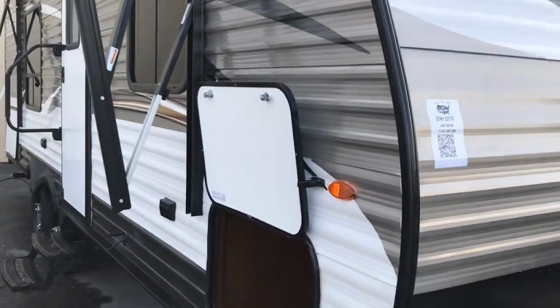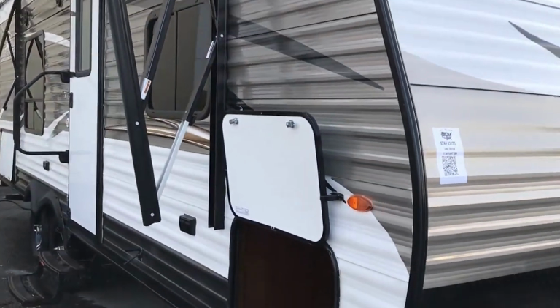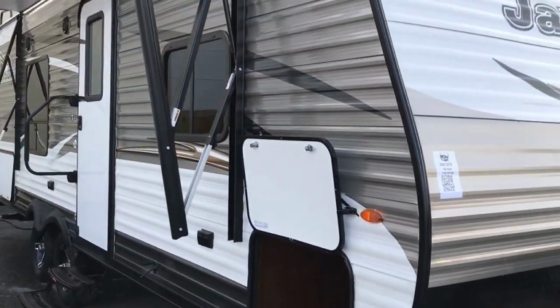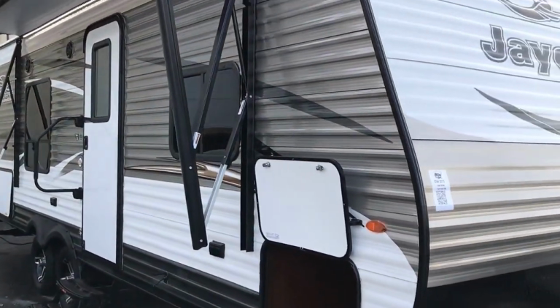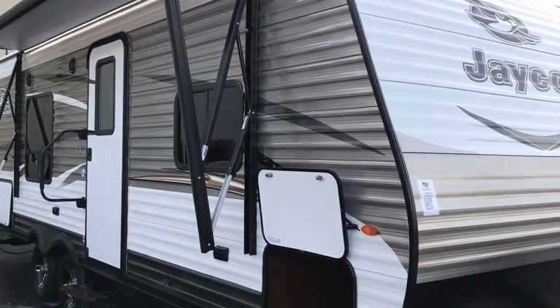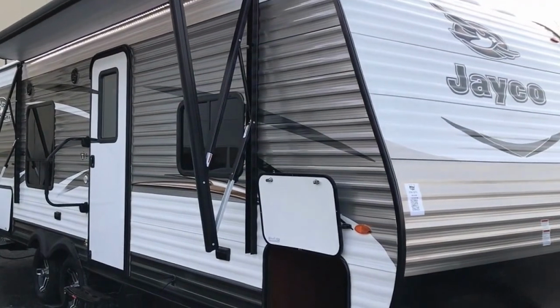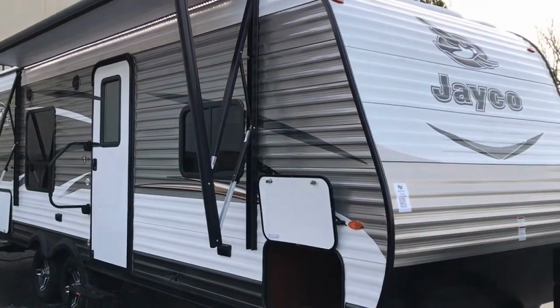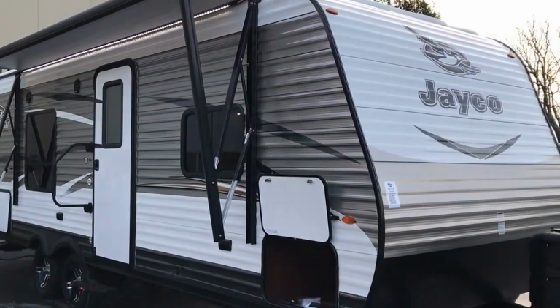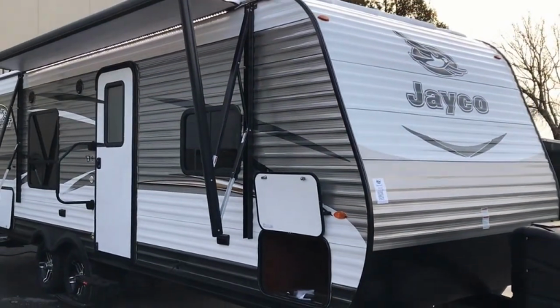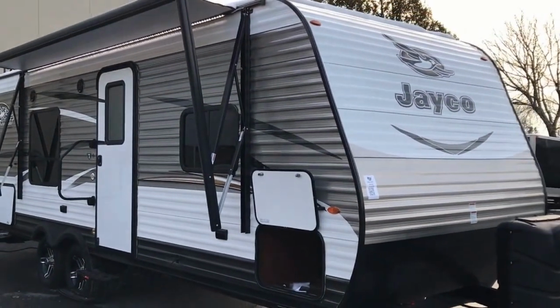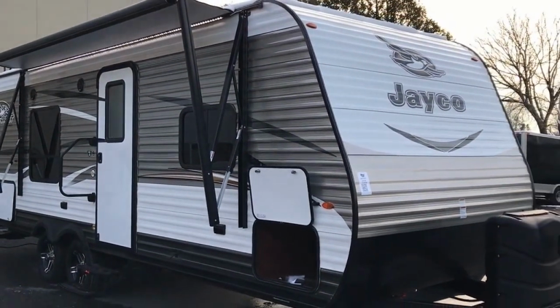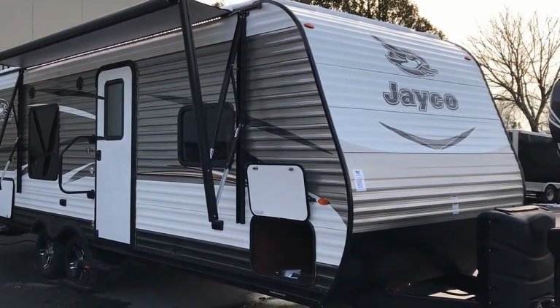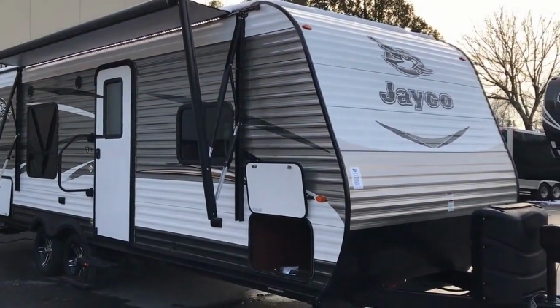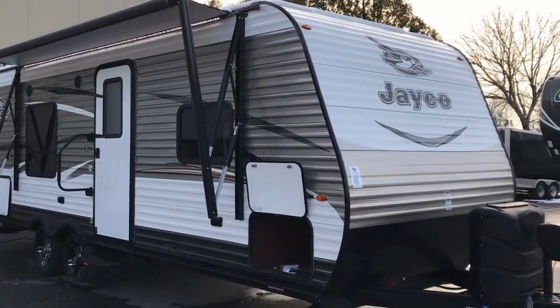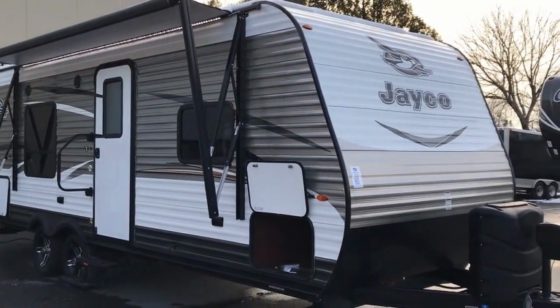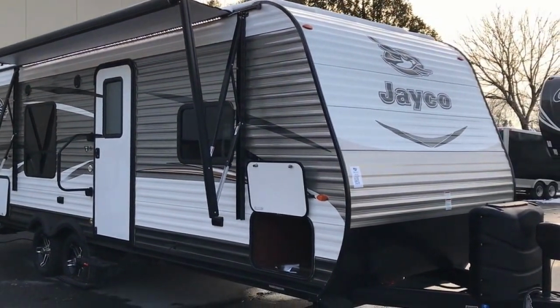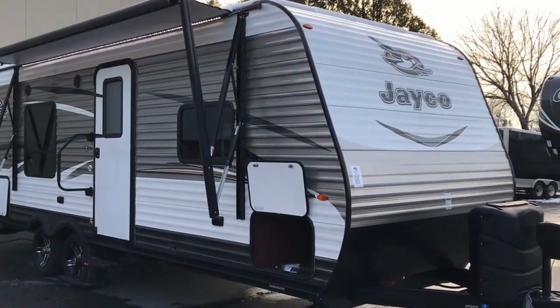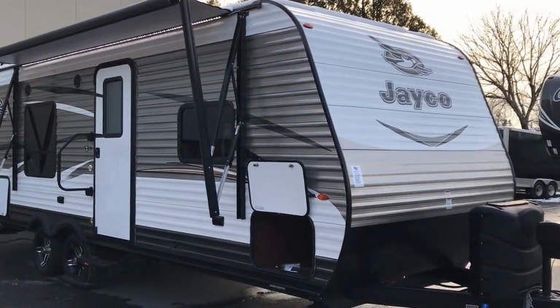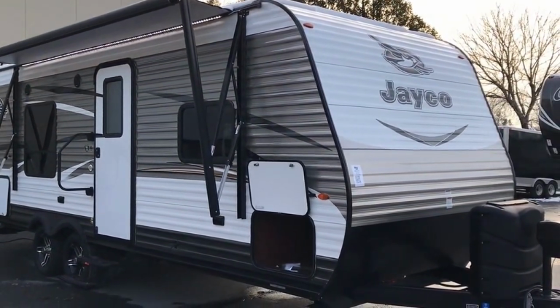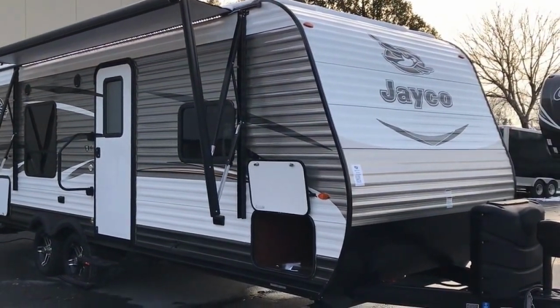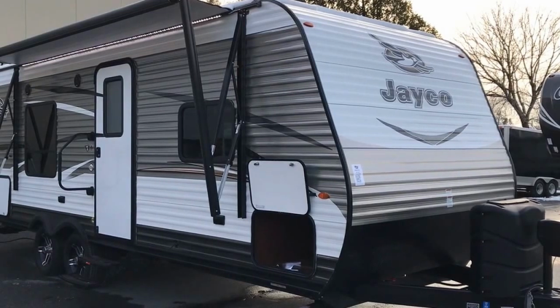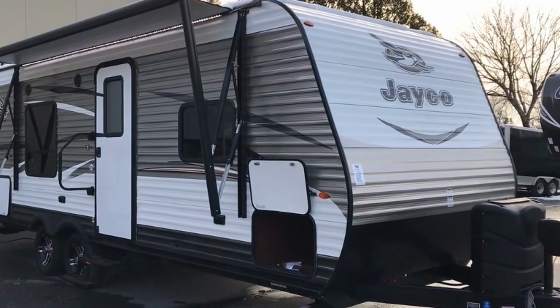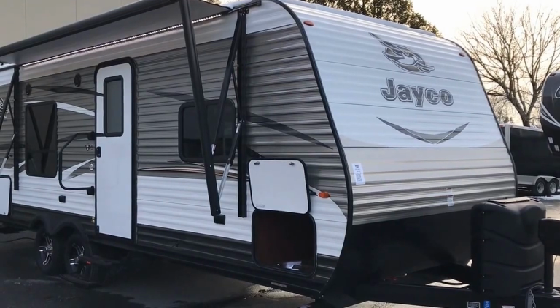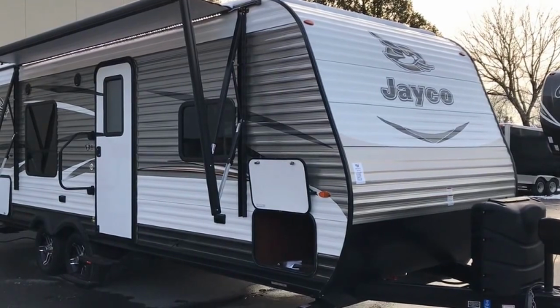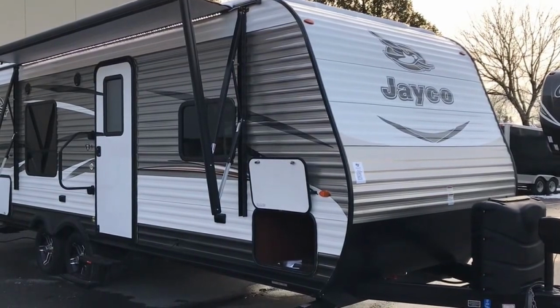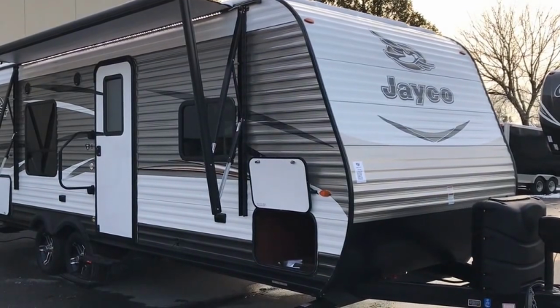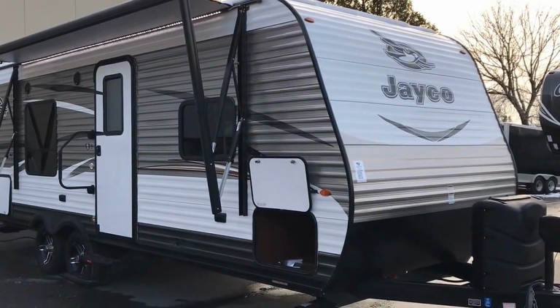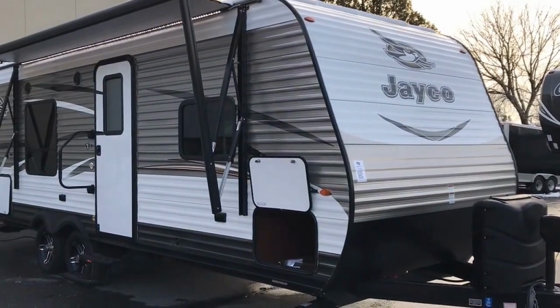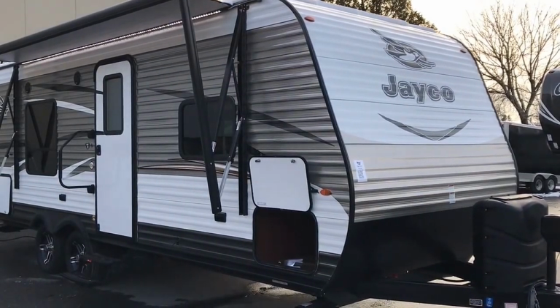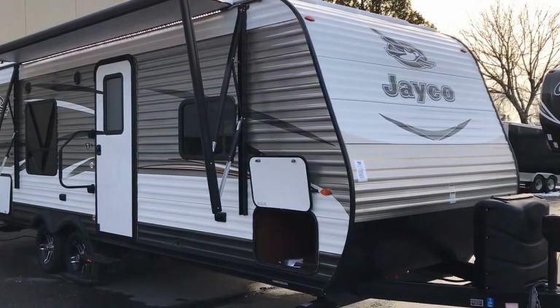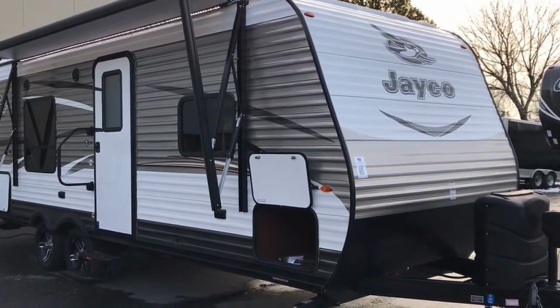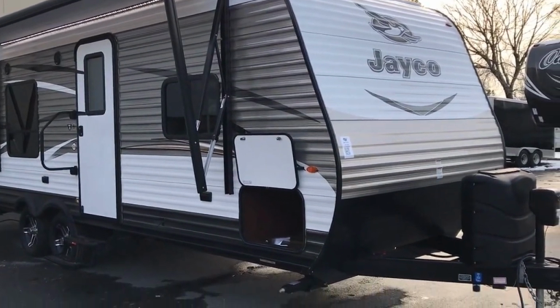Let's back up and get you a full shot of the camper here. It's an awesome couples camper — perfect size. Smaller, but also has everything and all the packages you want to go on a nice trip.